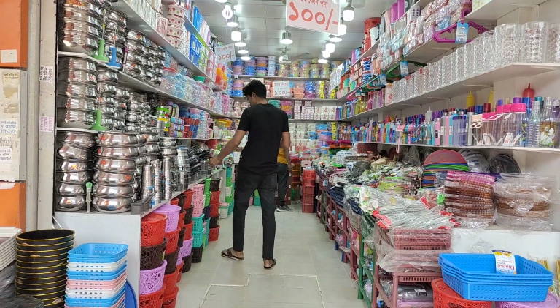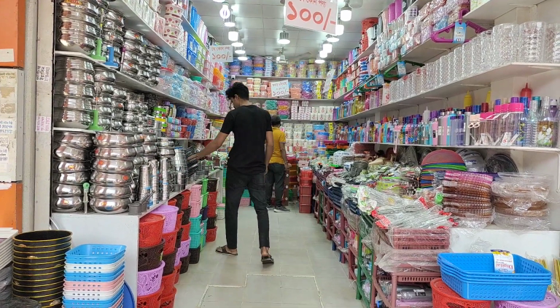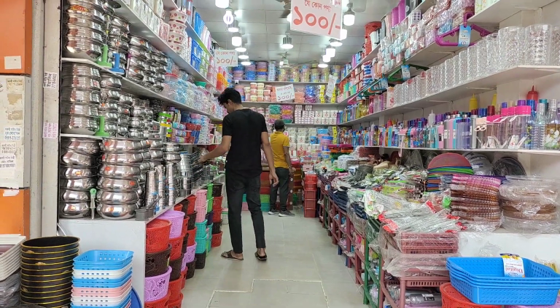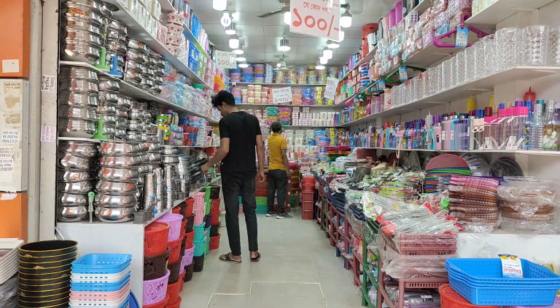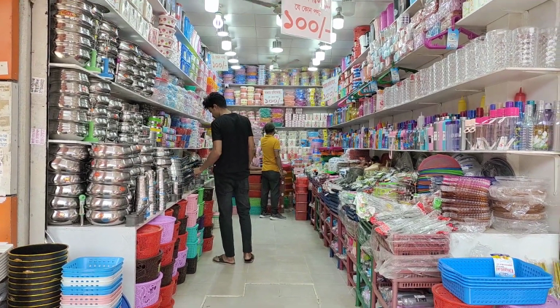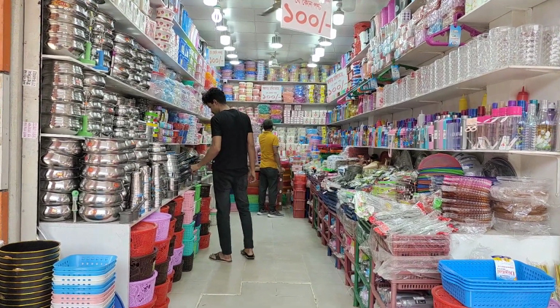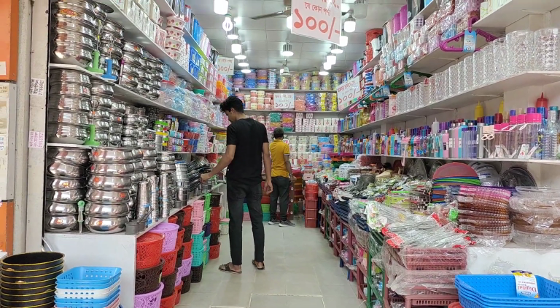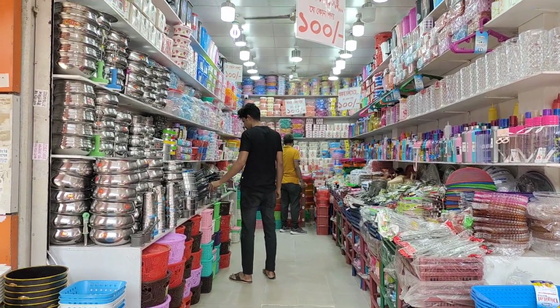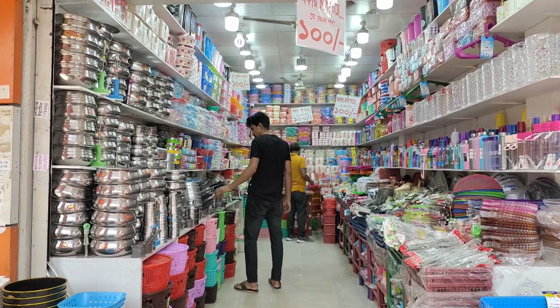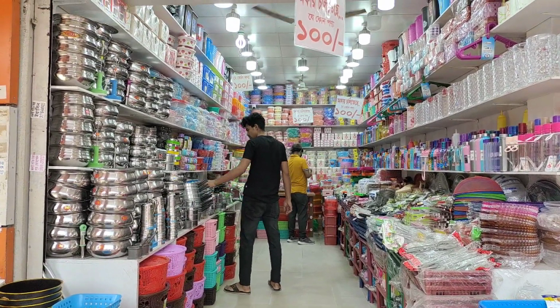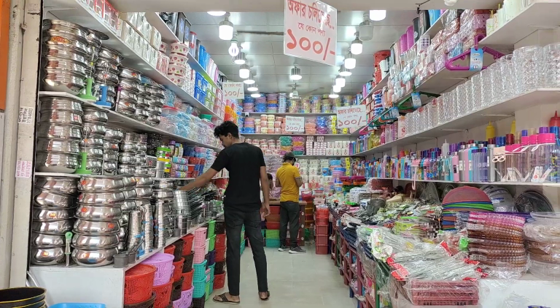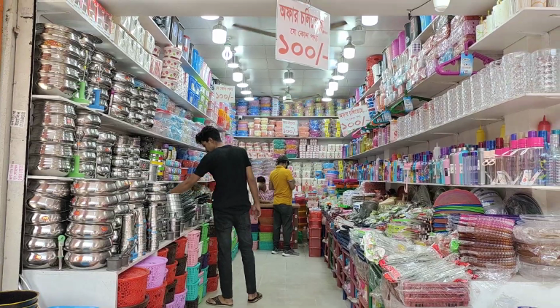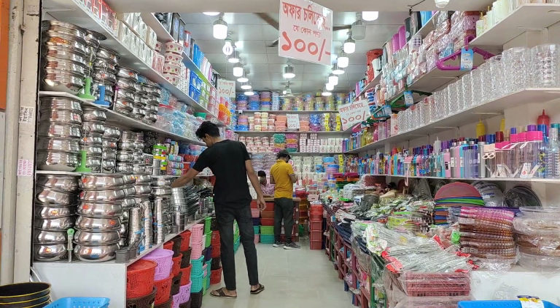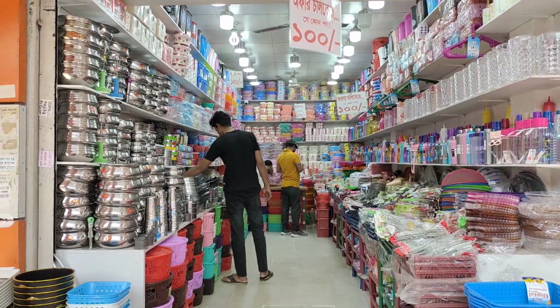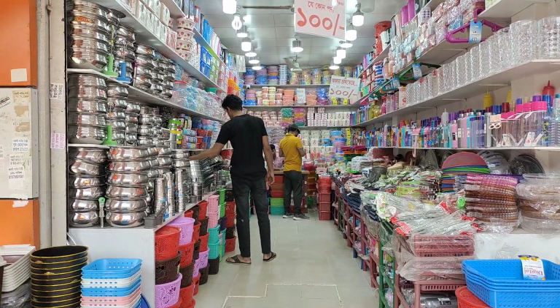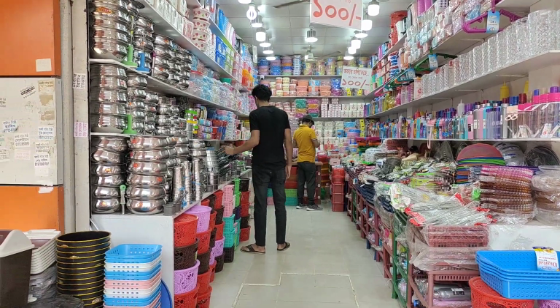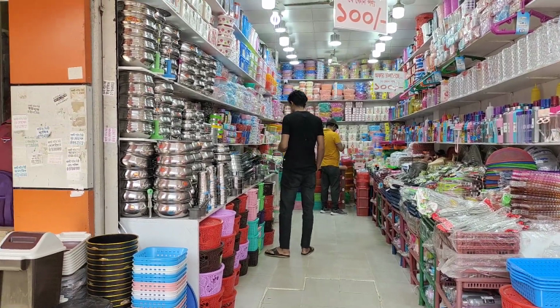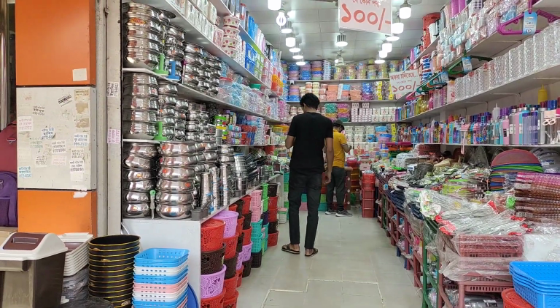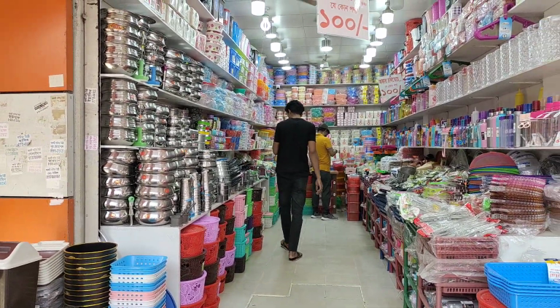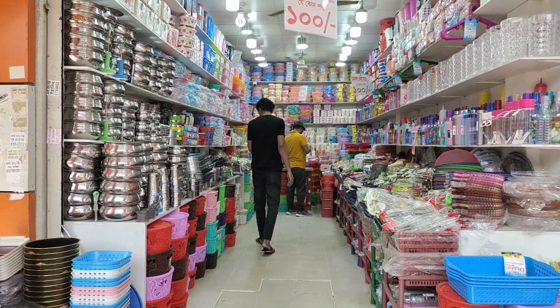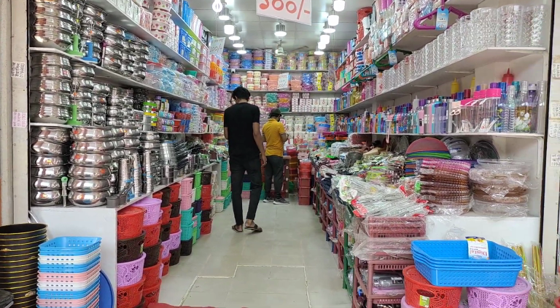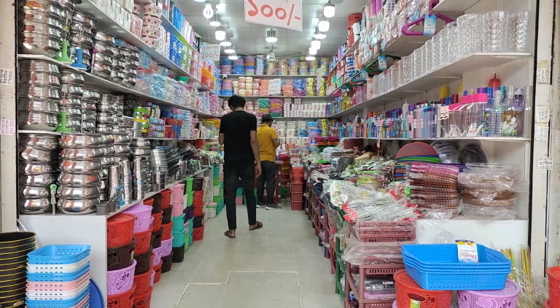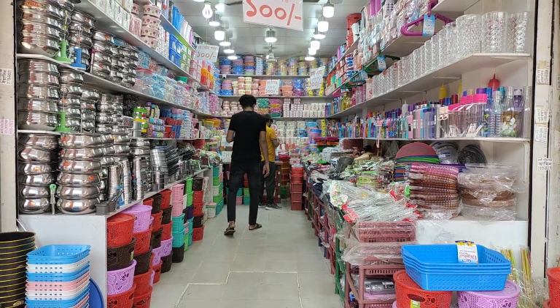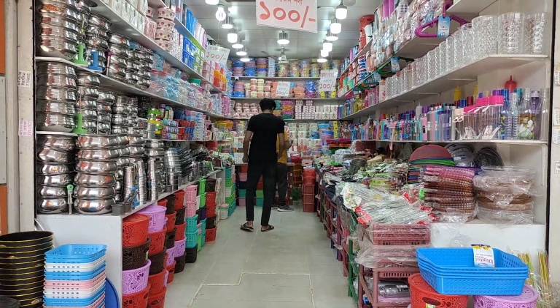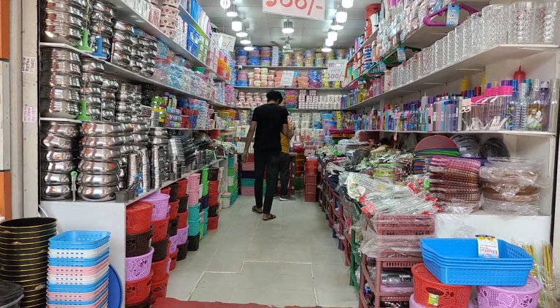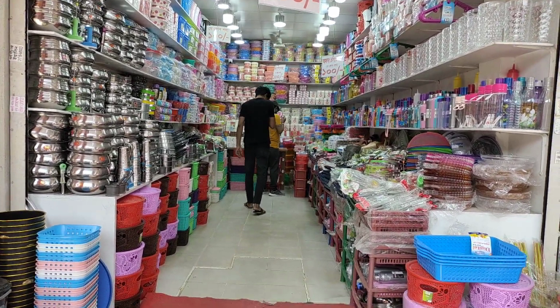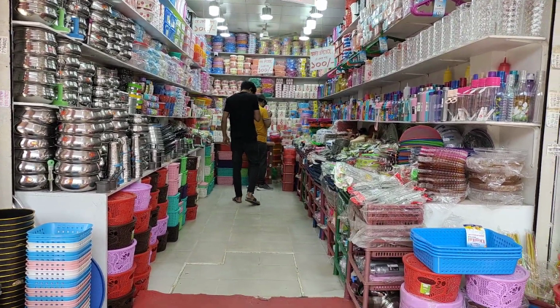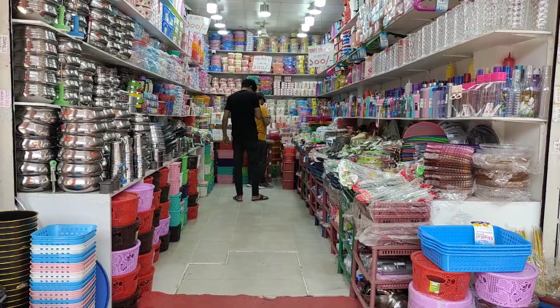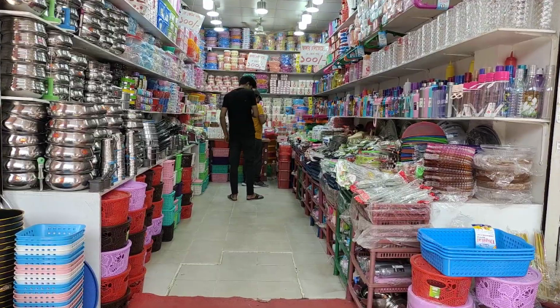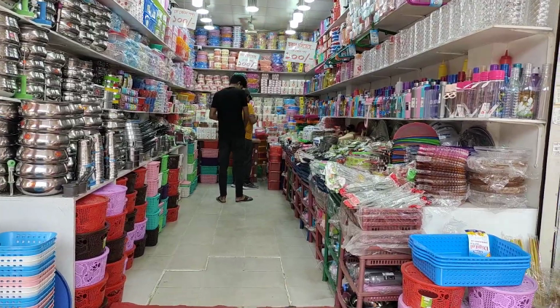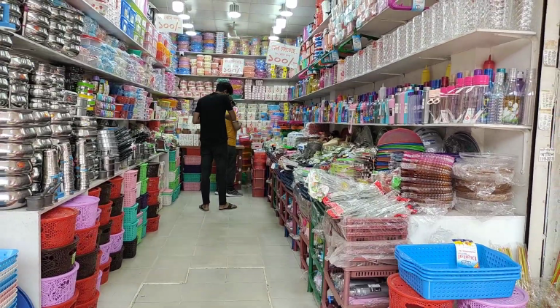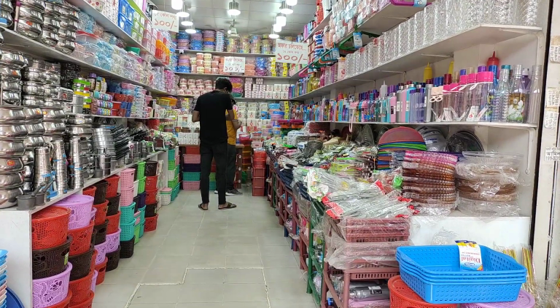Asalaamu alaikum friends, shabakamu natchean, amonchon jana chhi. In our dhuwa collection, we have 100 taka value items — household products for everyday use. Look at this!